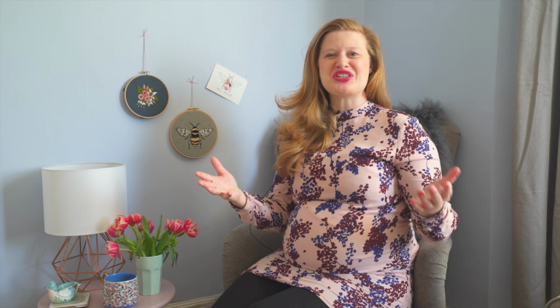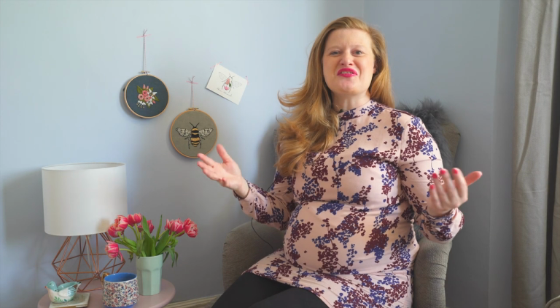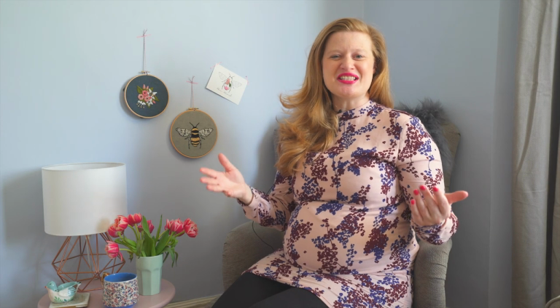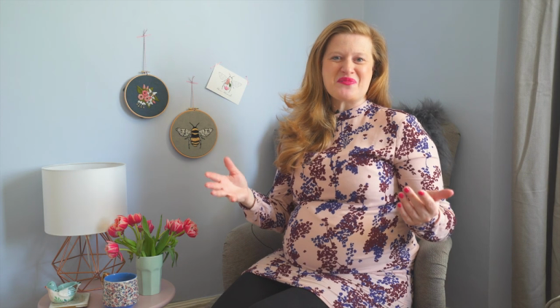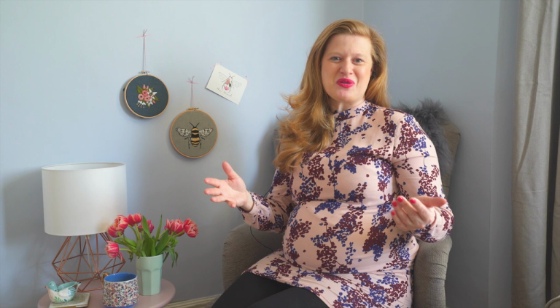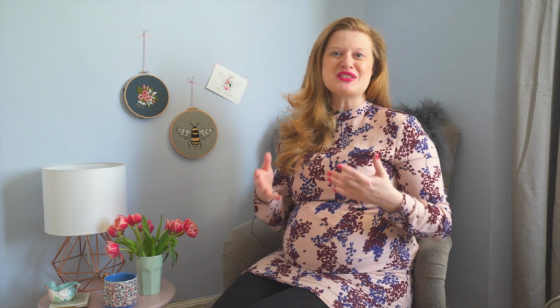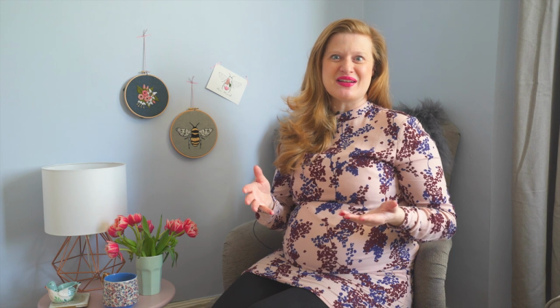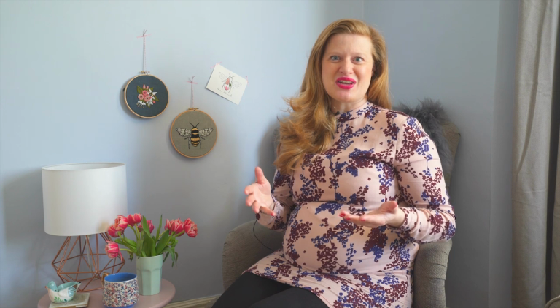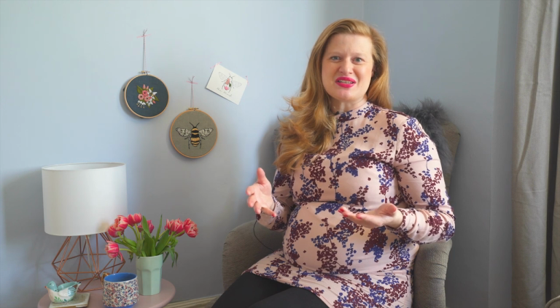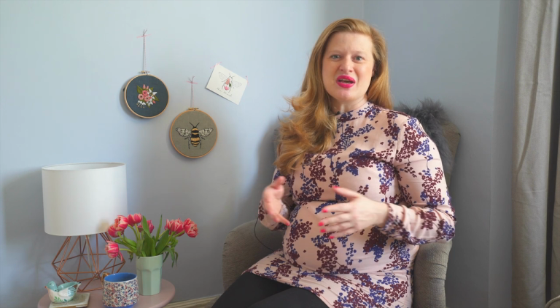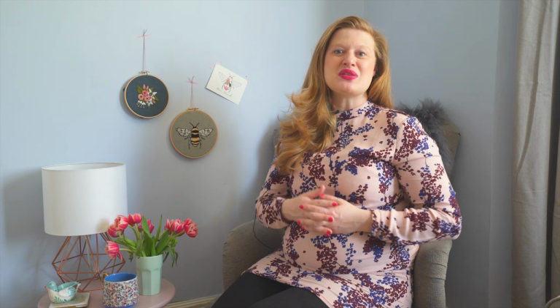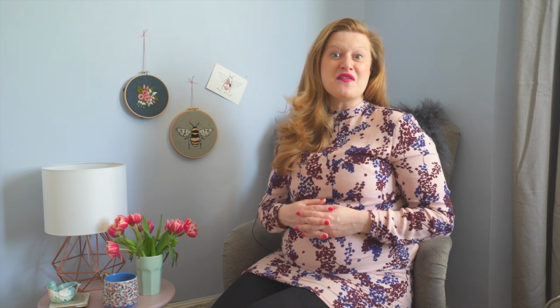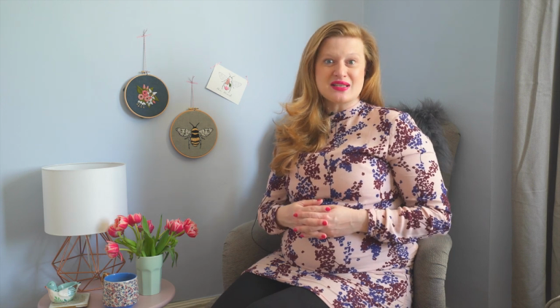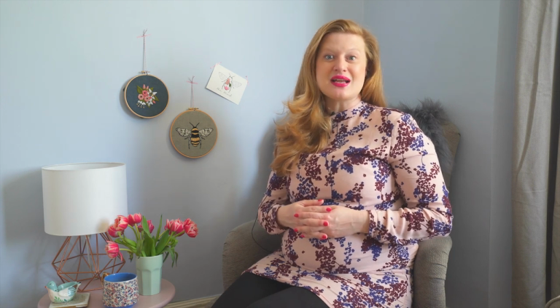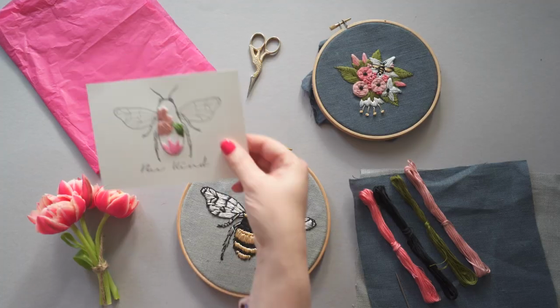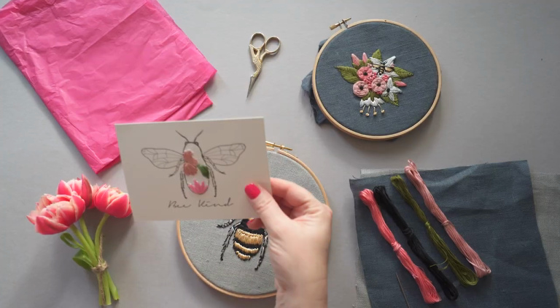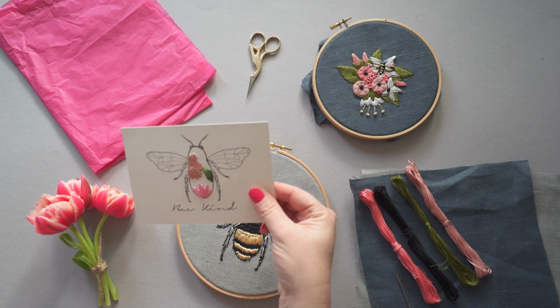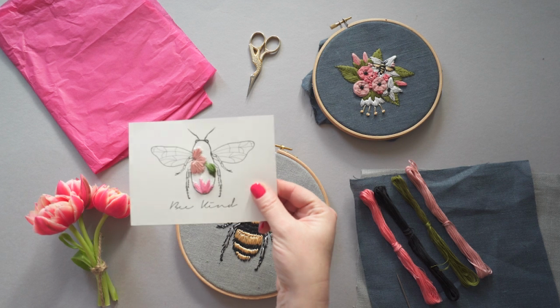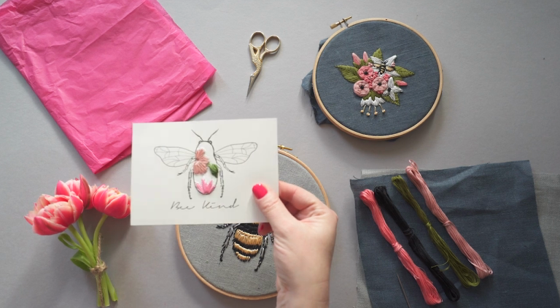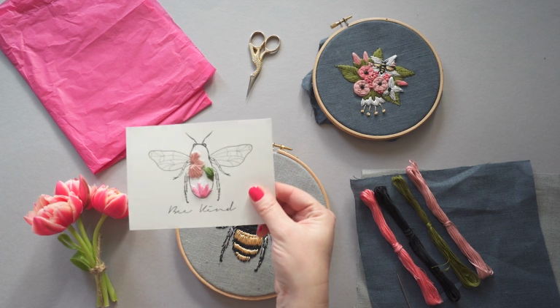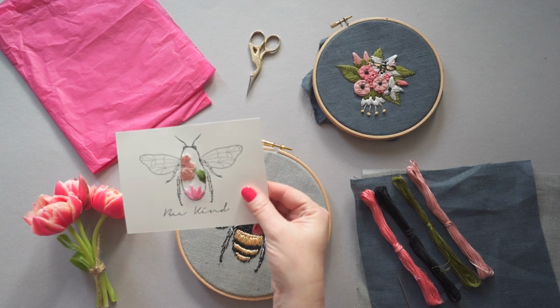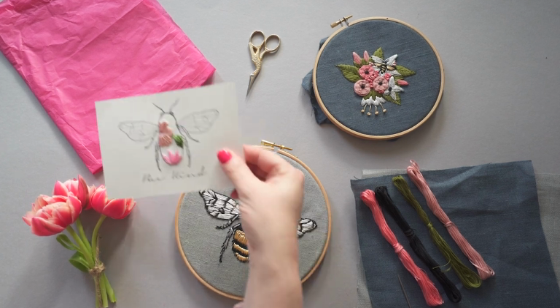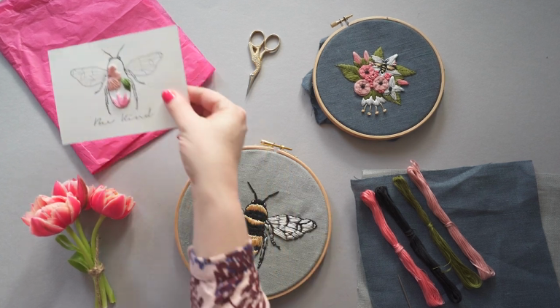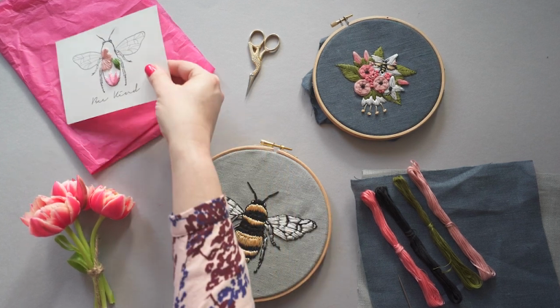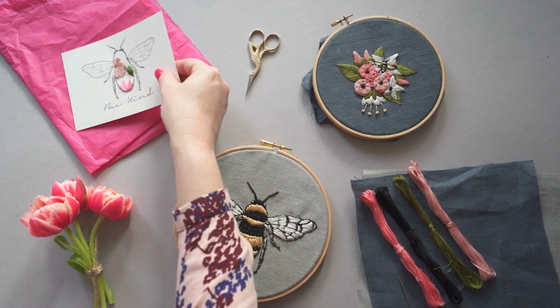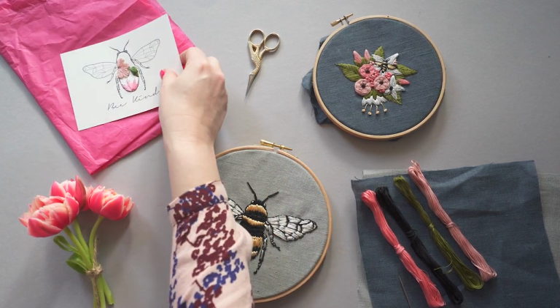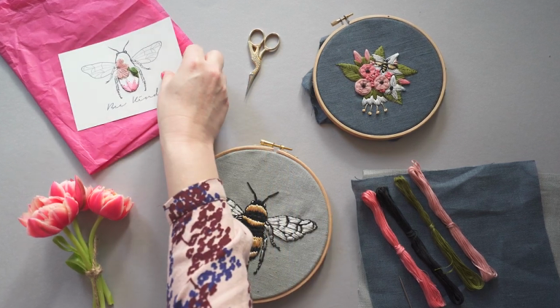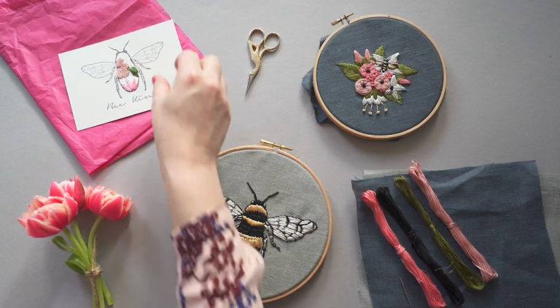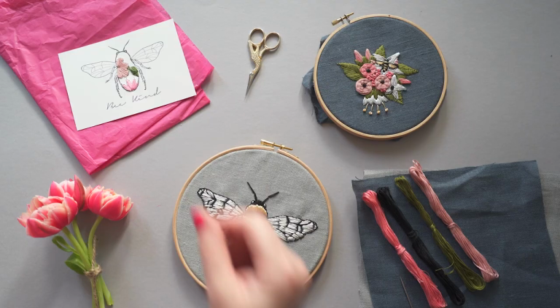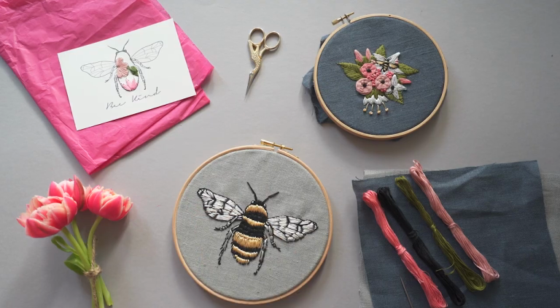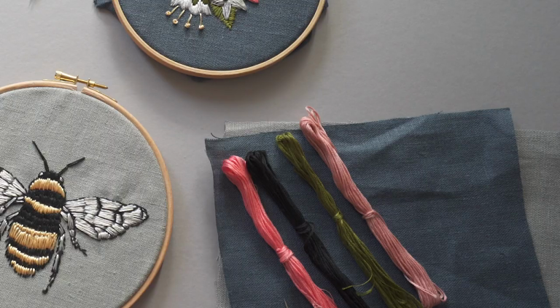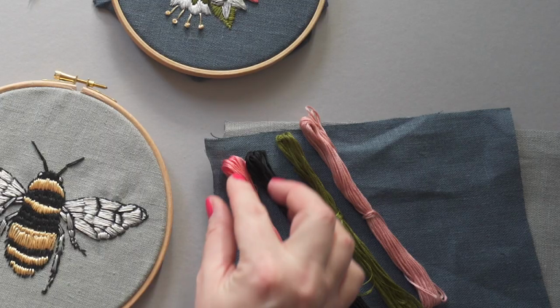Introducing the first ever Makebox — I'm so delighted to show this to you. This is our first kit and it's called the Be Kind kit. It's an embroidery focused box where you get three different embroideries. You've got the most premium products,